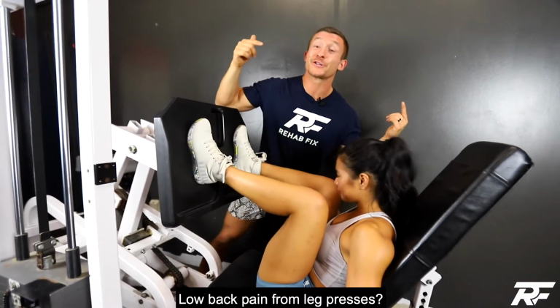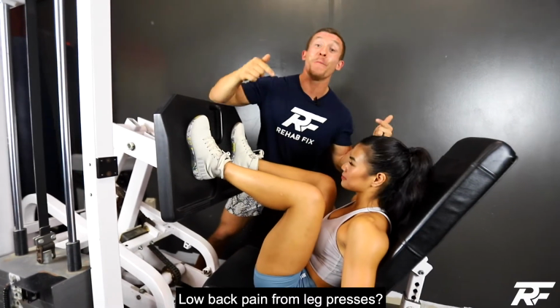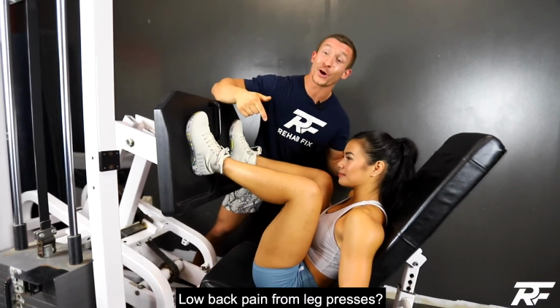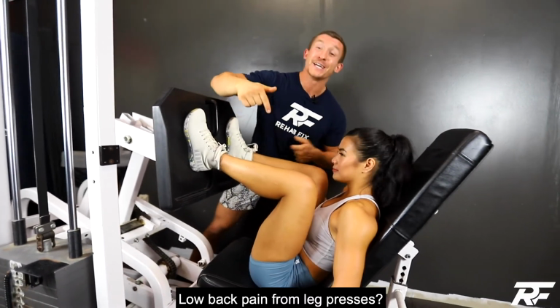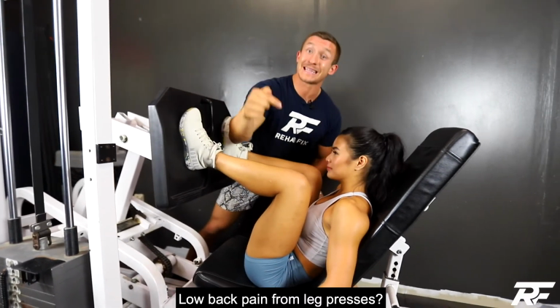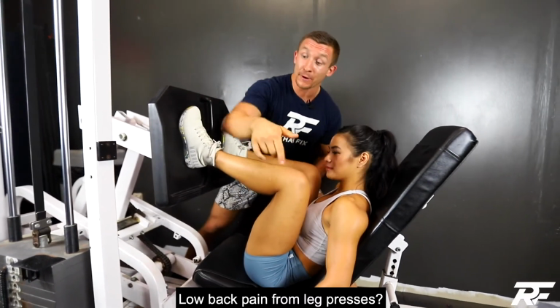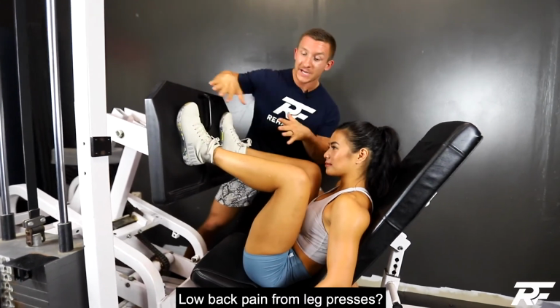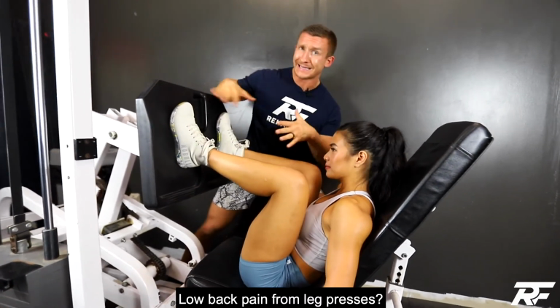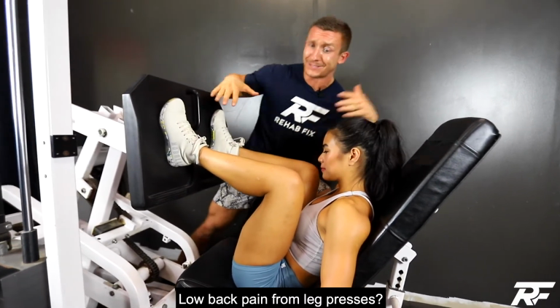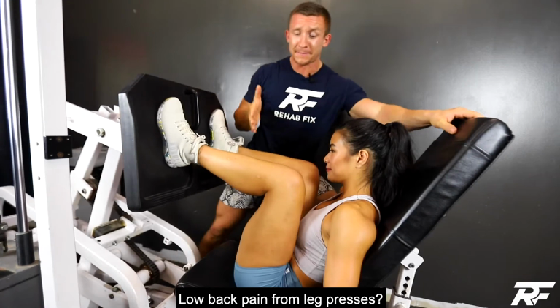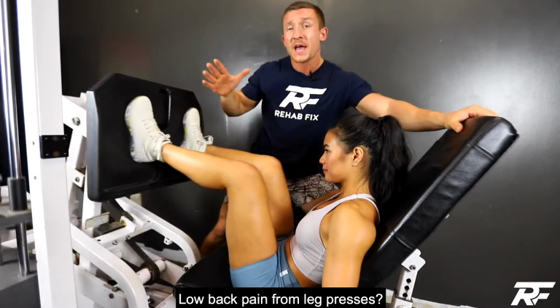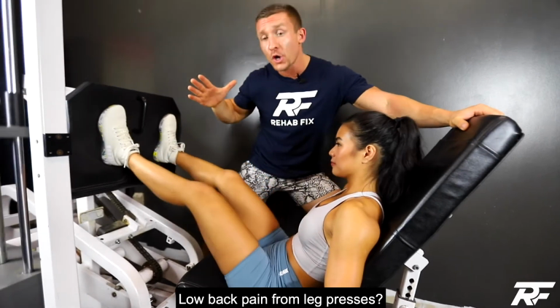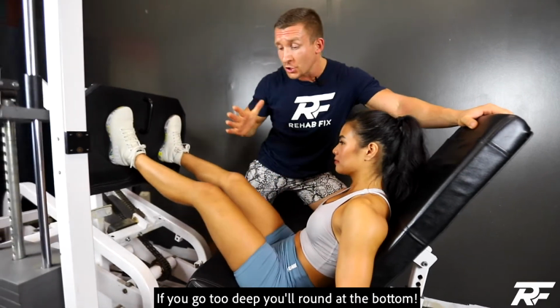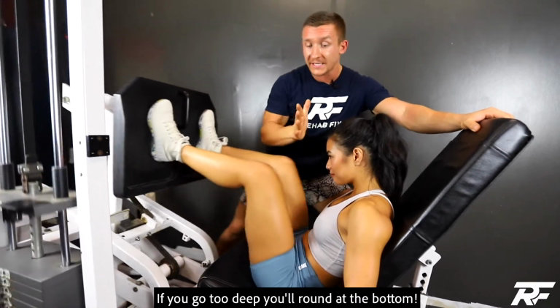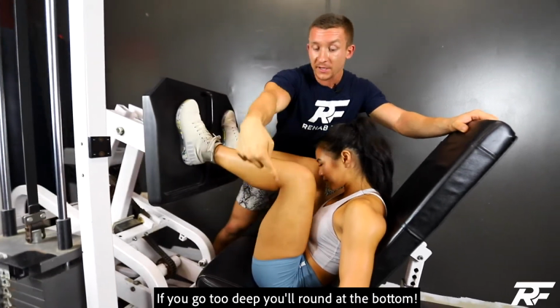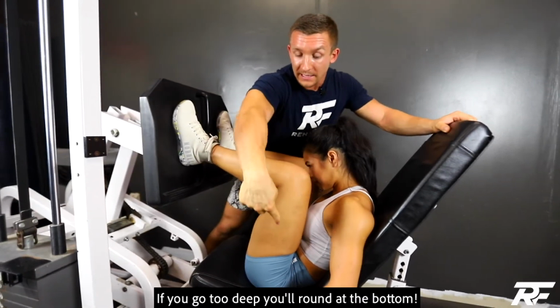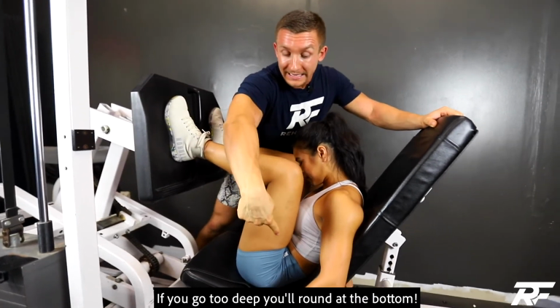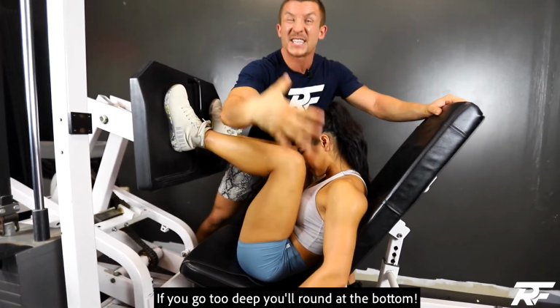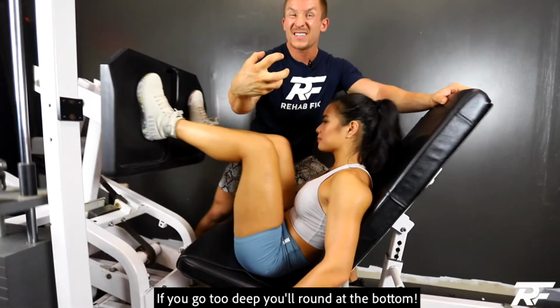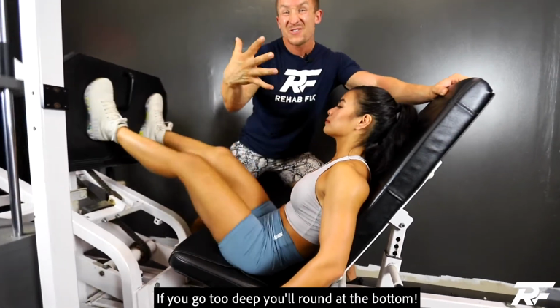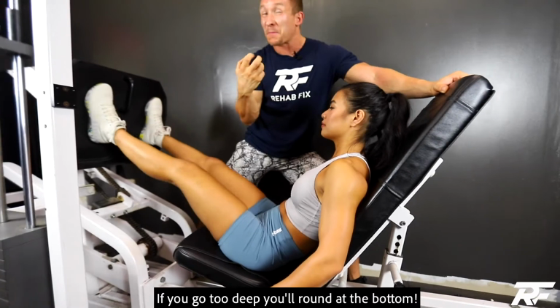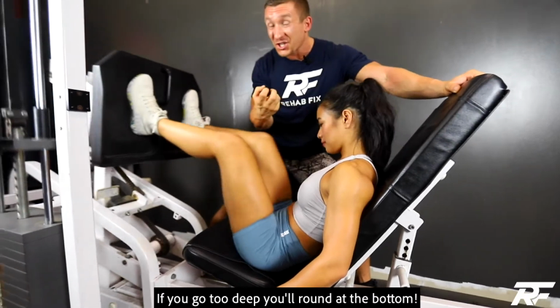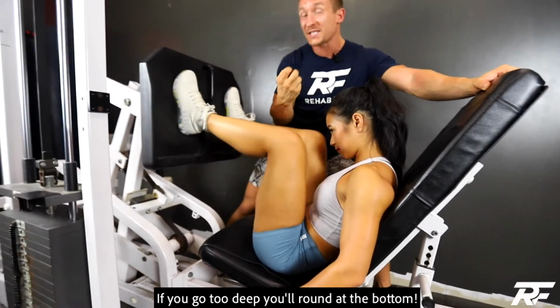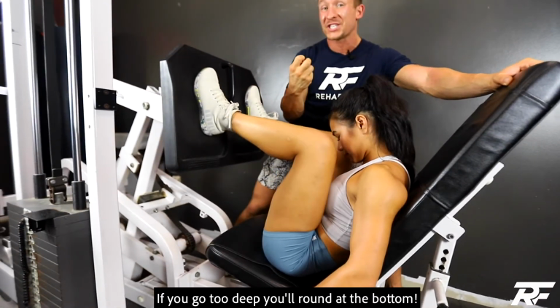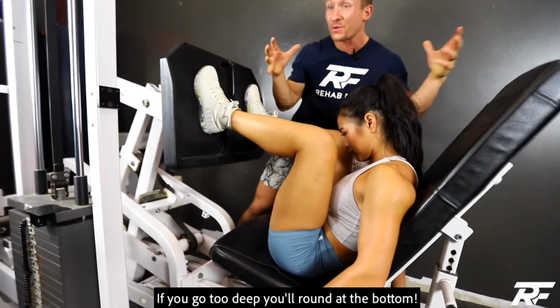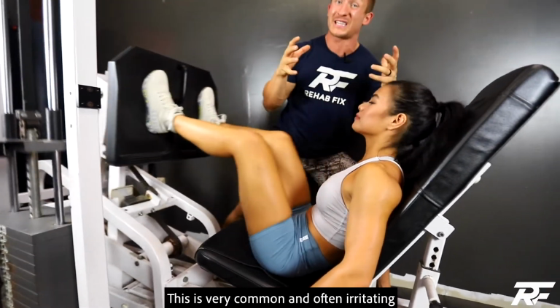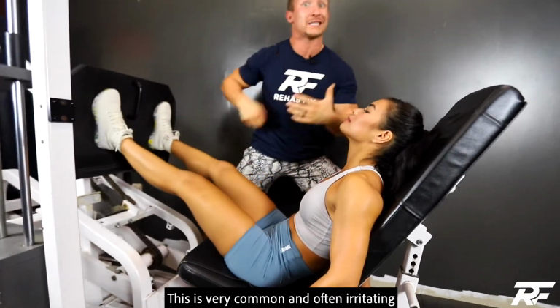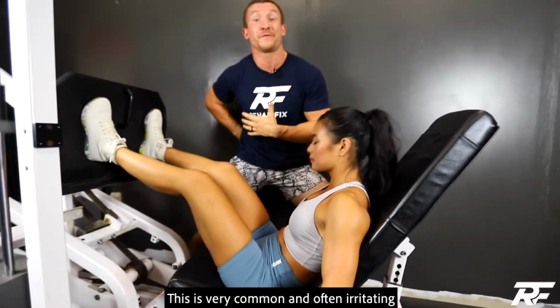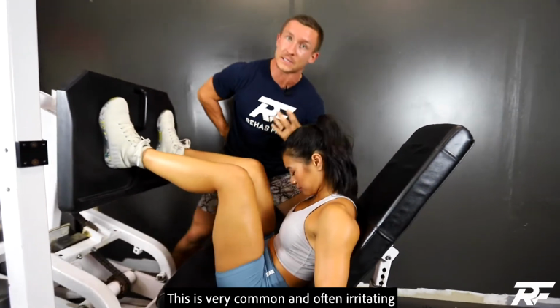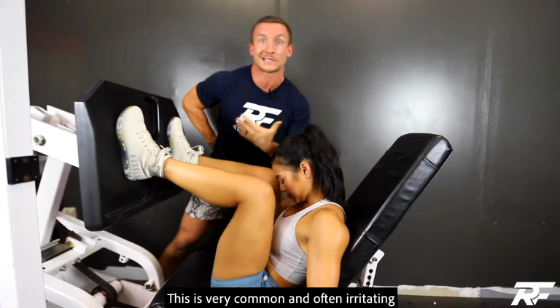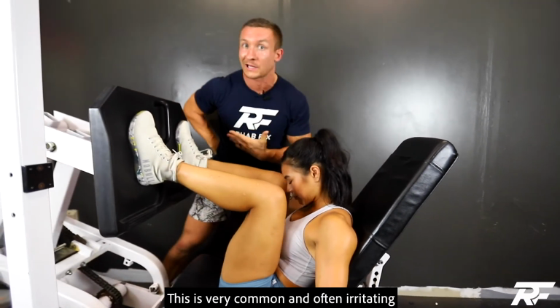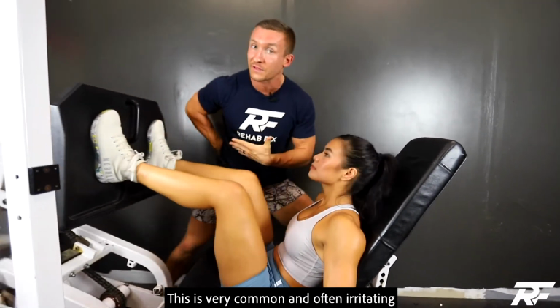Is your low back hurting doing leg press? As you can see, let's do a few reps here. If you go too deep, look at the low back — it's rounding. You can get a lot of pressure in this position, especially with all this load, and especially if you have disc herniation or sciatica, those kinds of things.